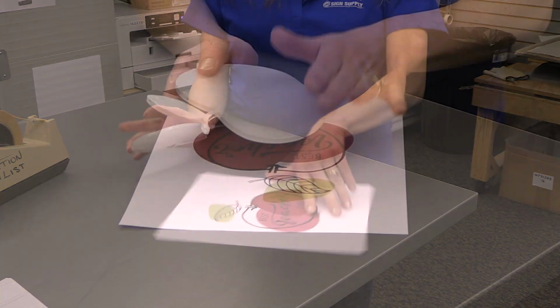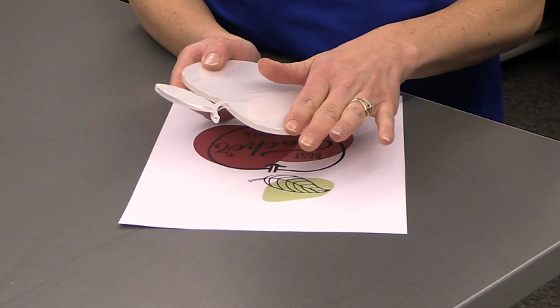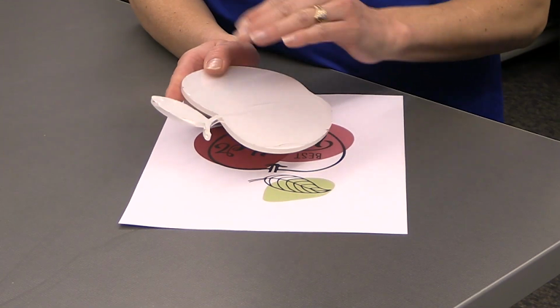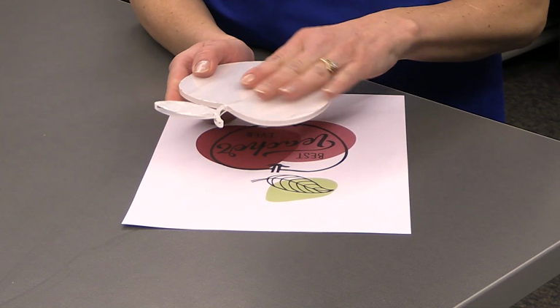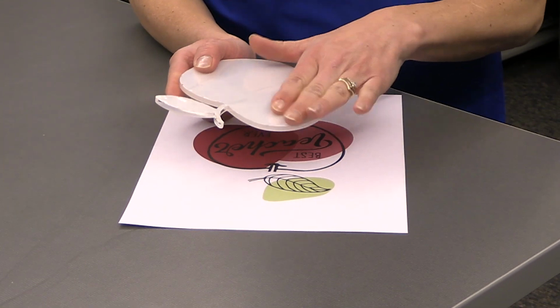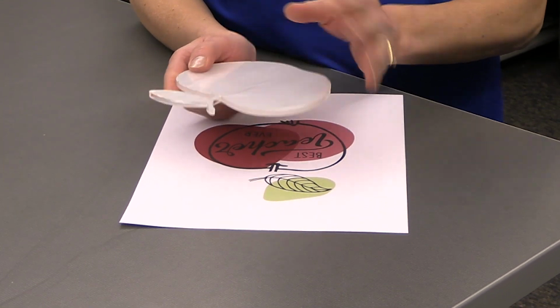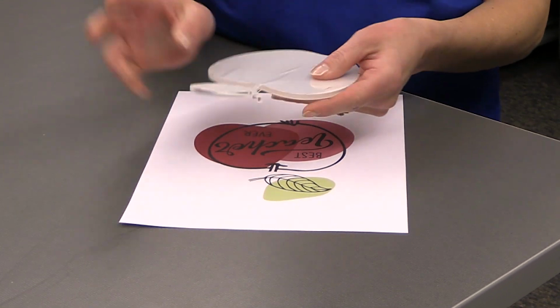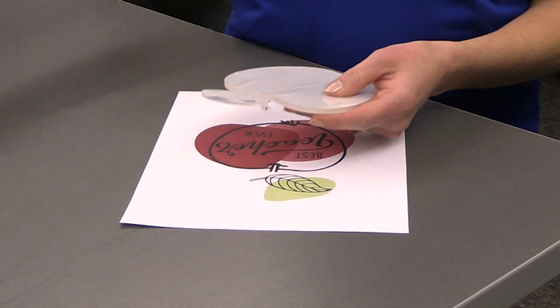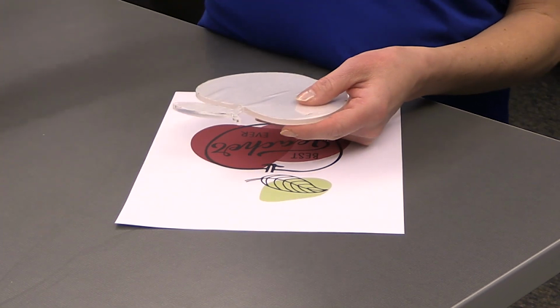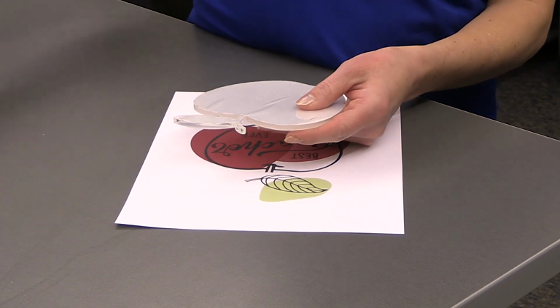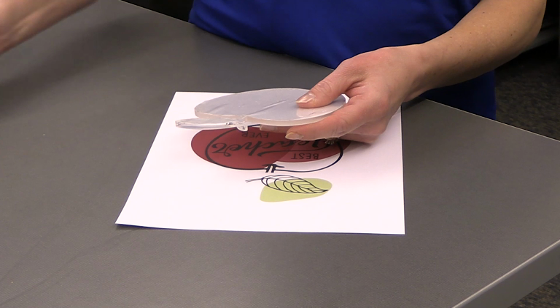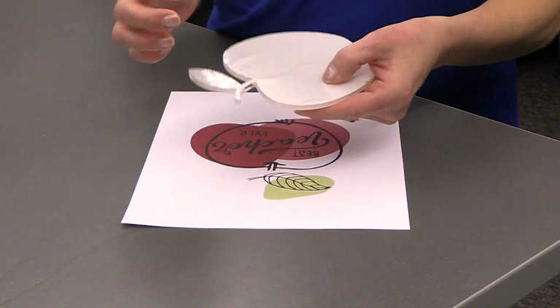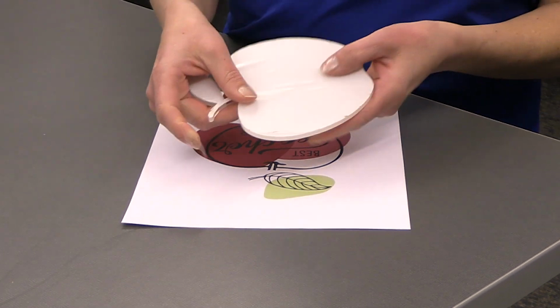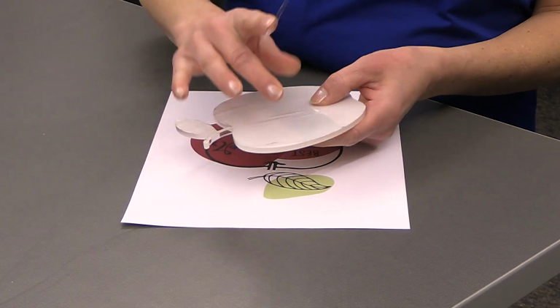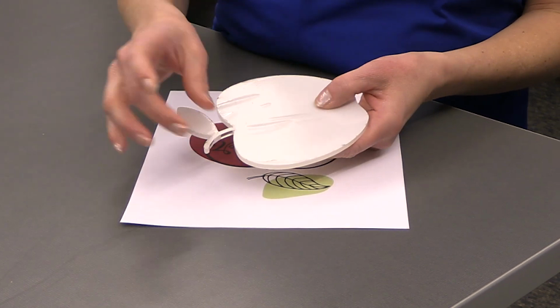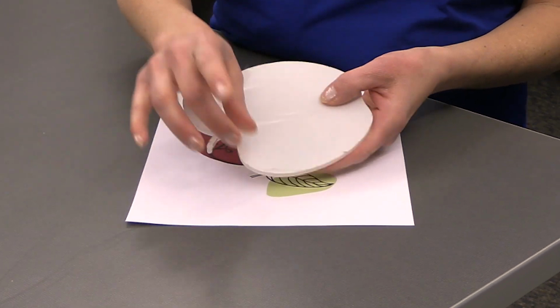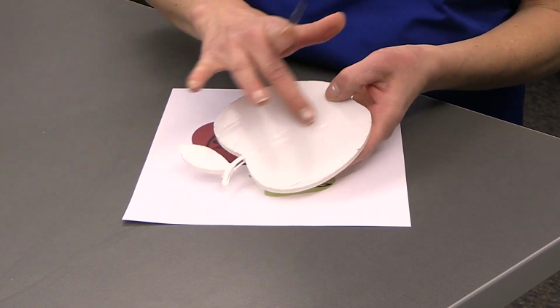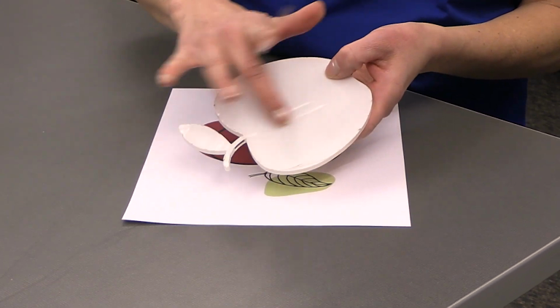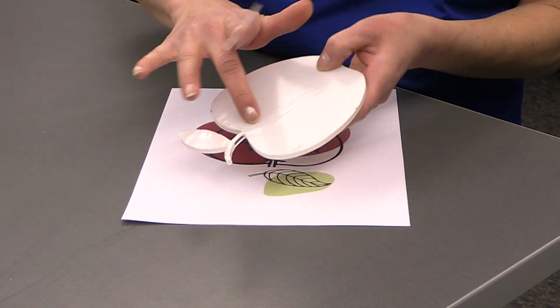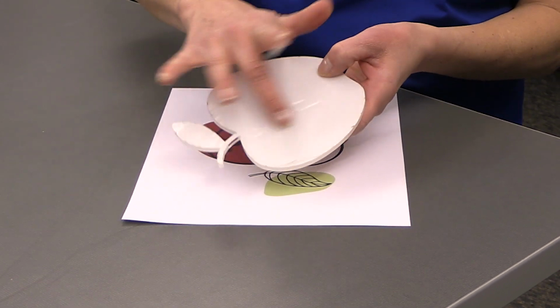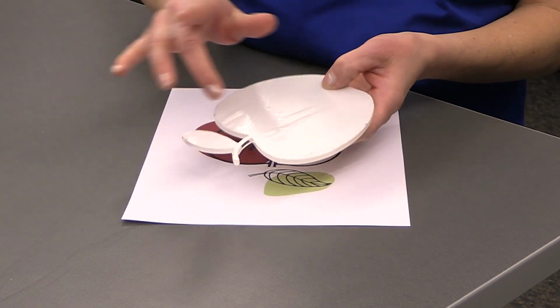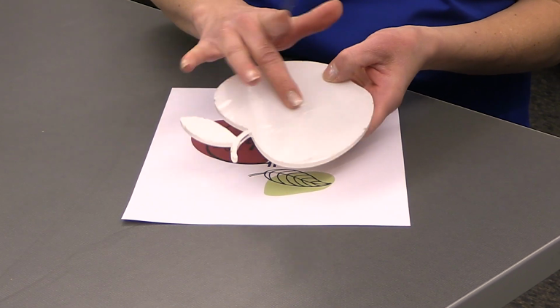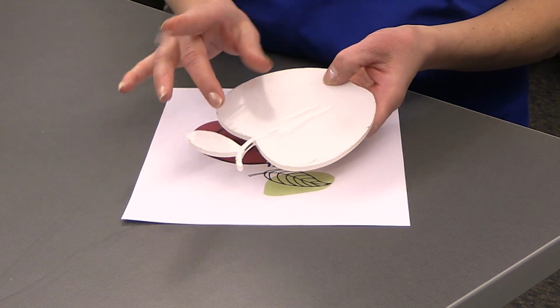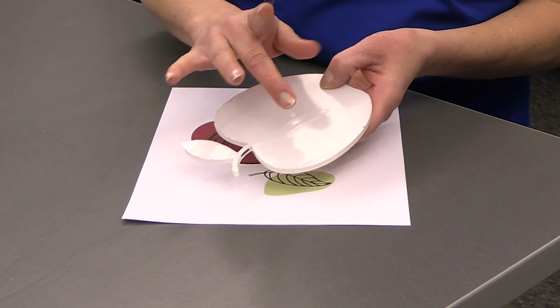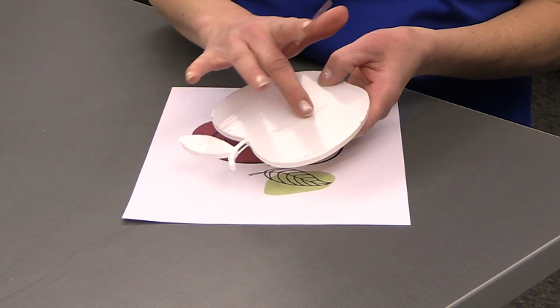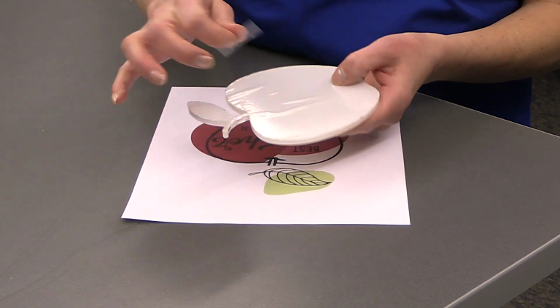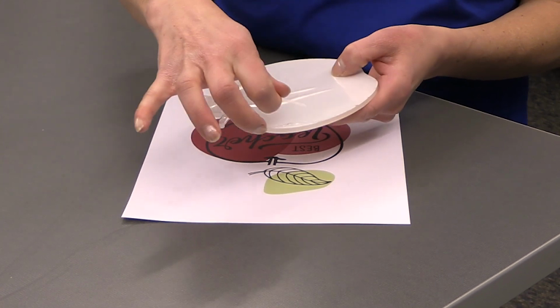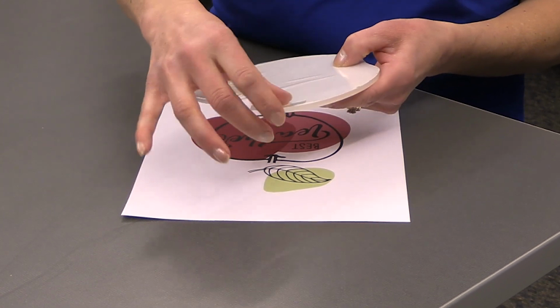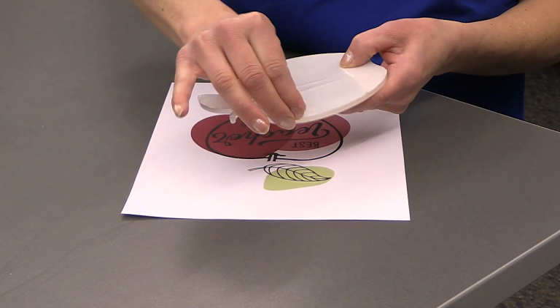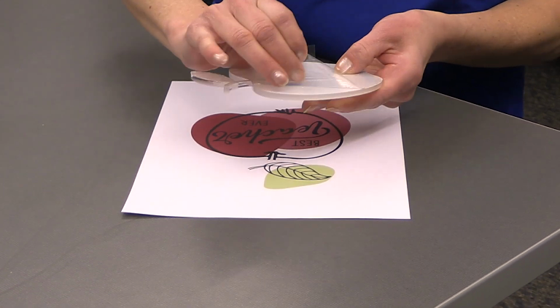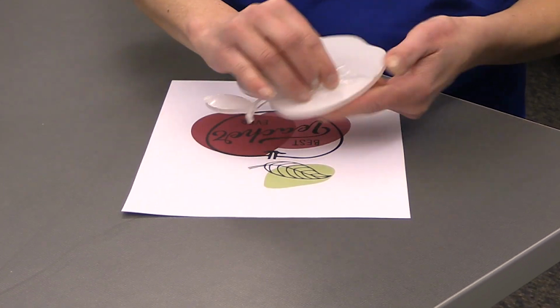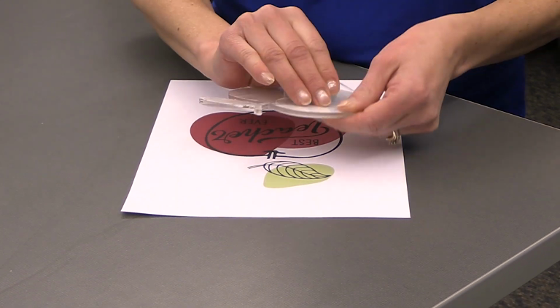It has plastic on both sides, and before I sublimate I'm going to remove one side. It has more of a bubbly texture on it, so you can tell it's the sublimation side. I'm going to just take some tape and remove that.